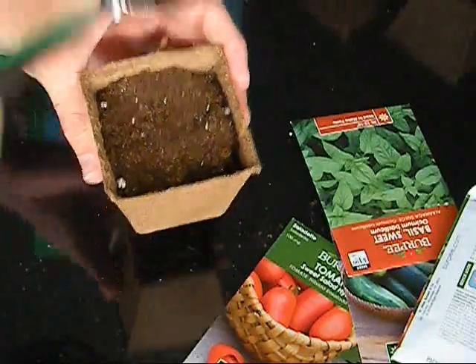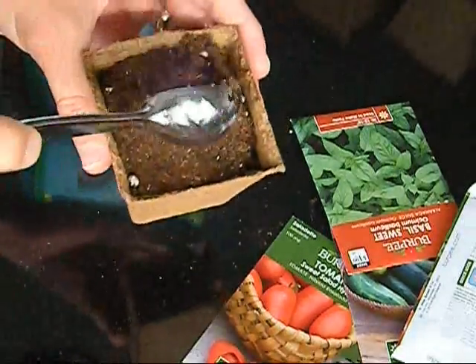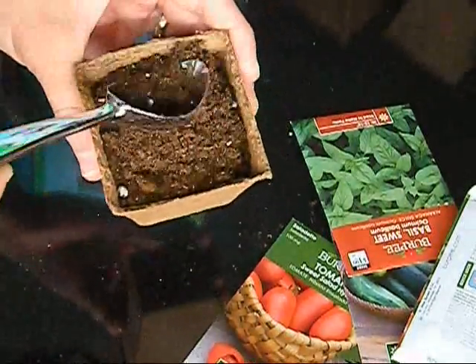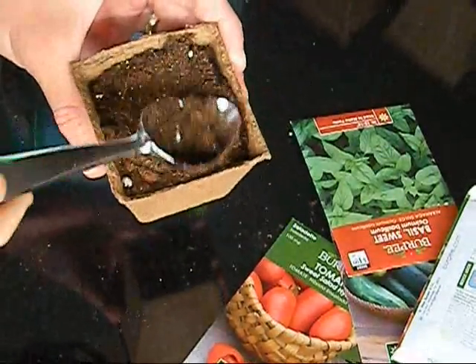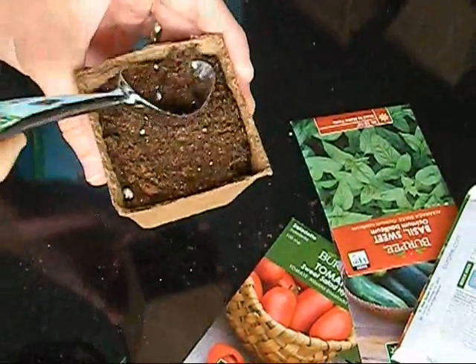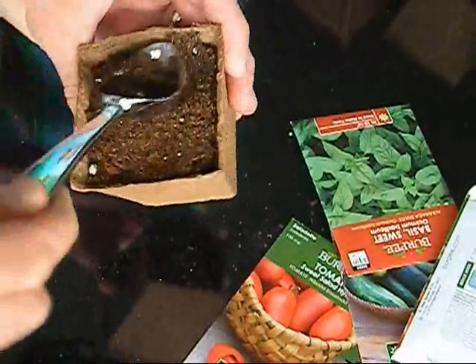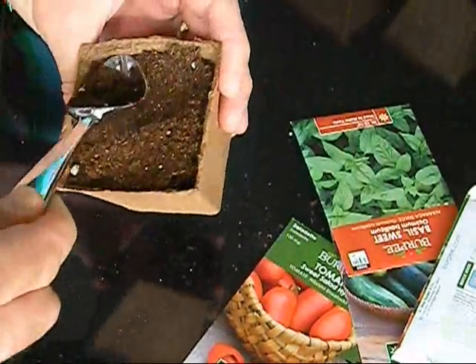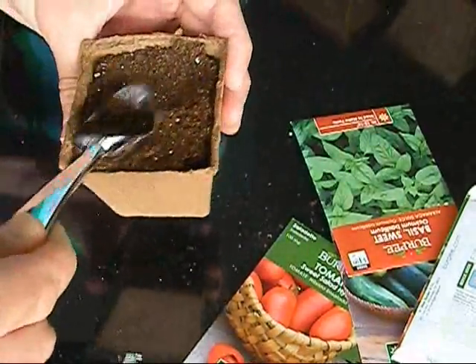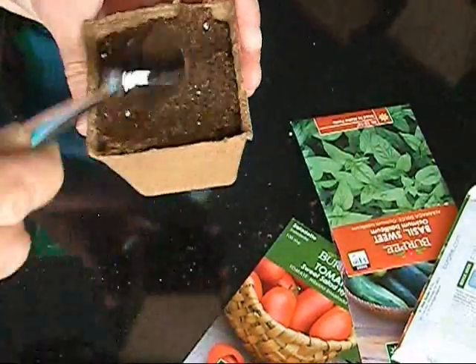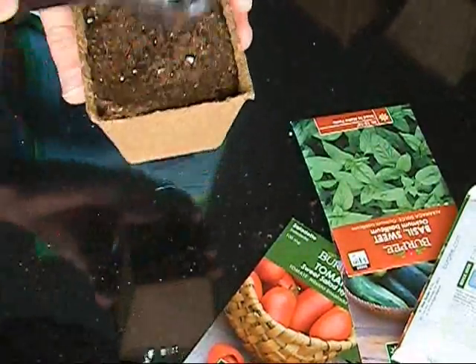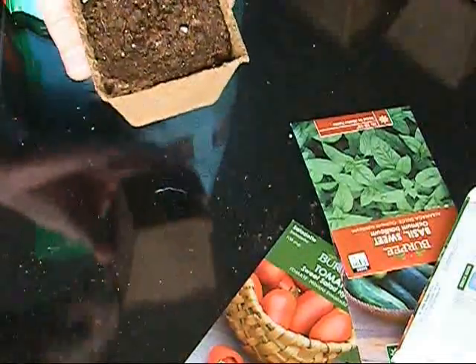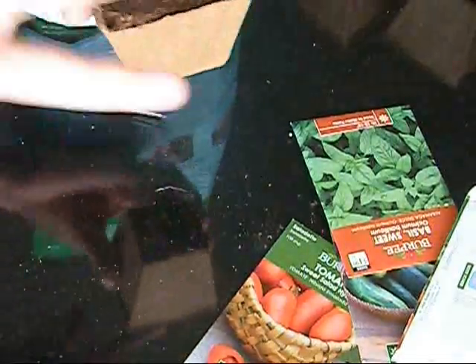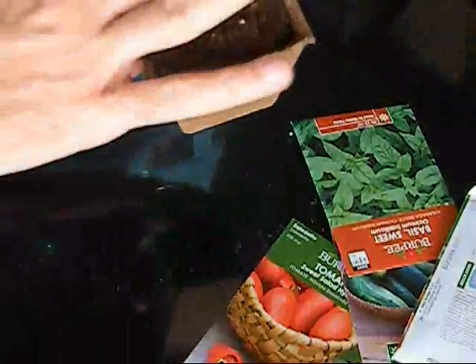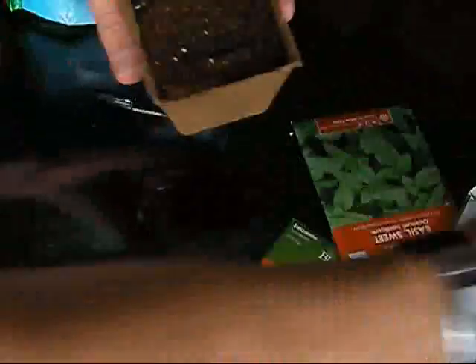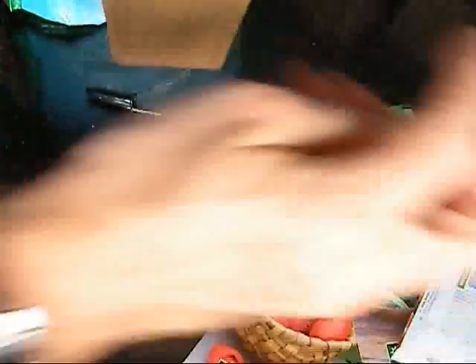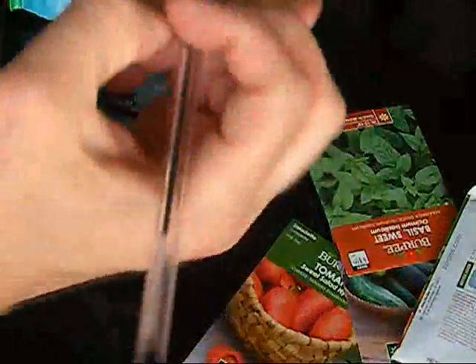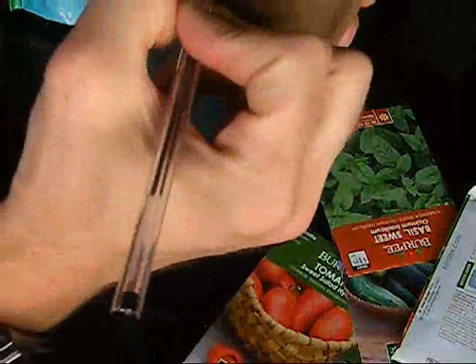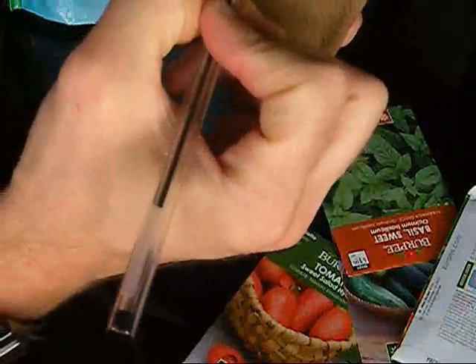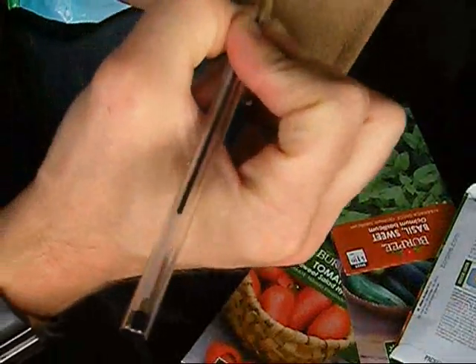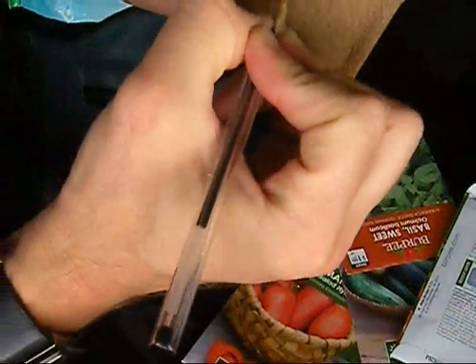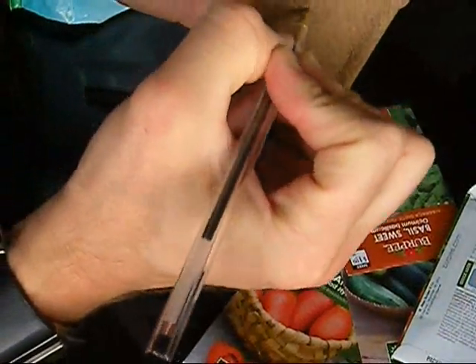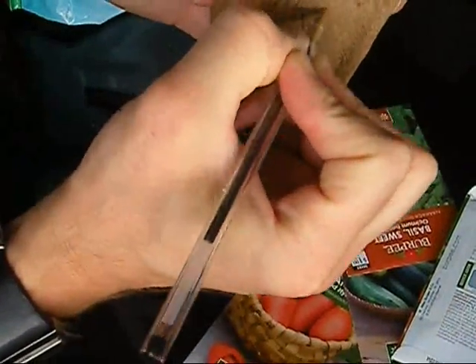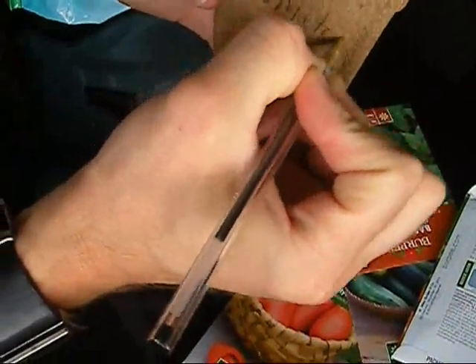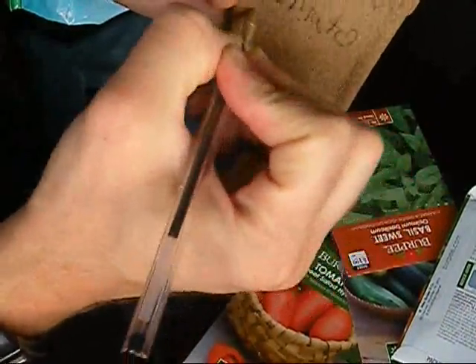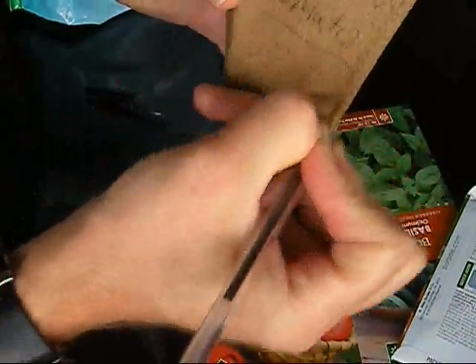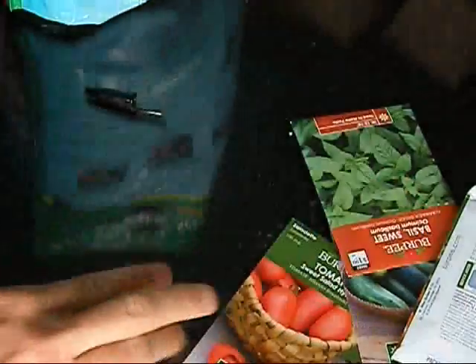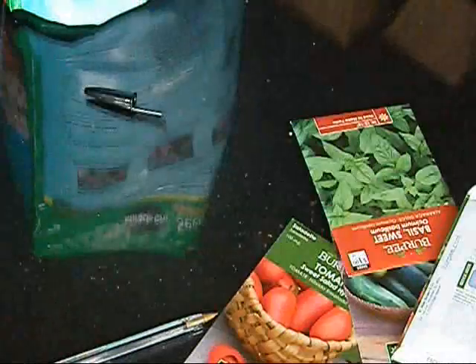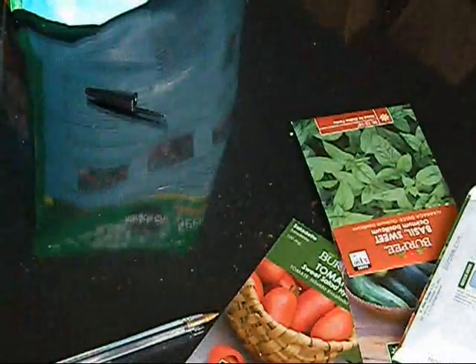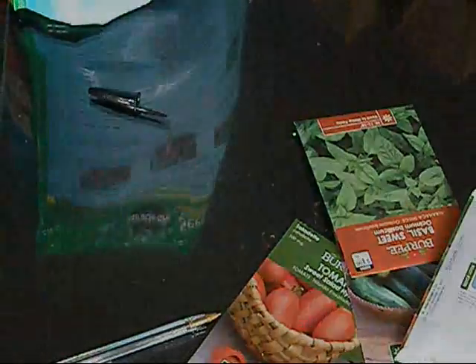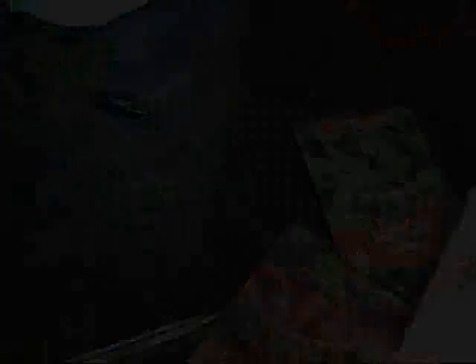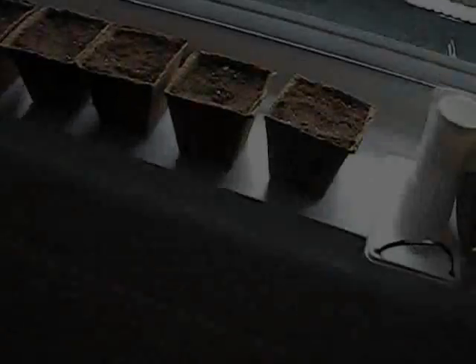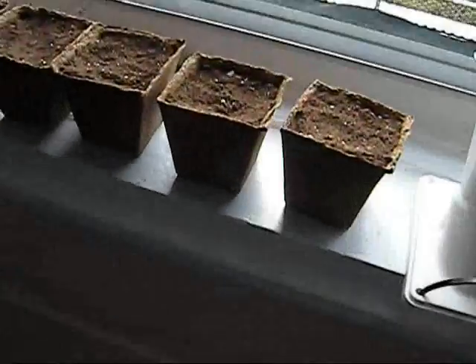Okay, then you want to cover your seeds. Make sure they're covered well, and you could also add some dirt on top. Make sure it's all covered really well. And then what you want to do is add your little name to it — Tomatoes.